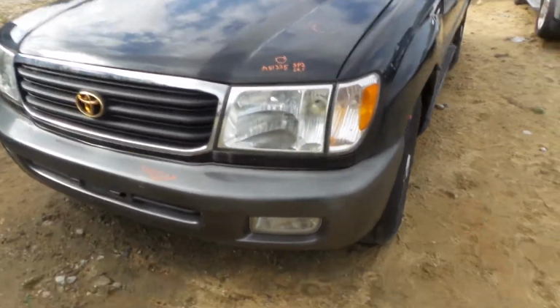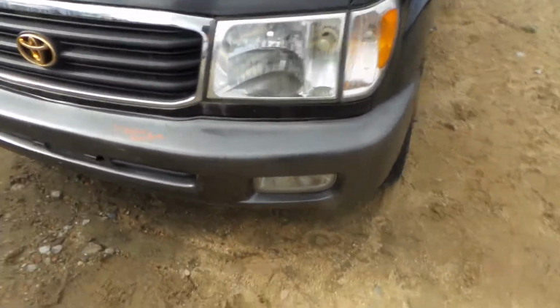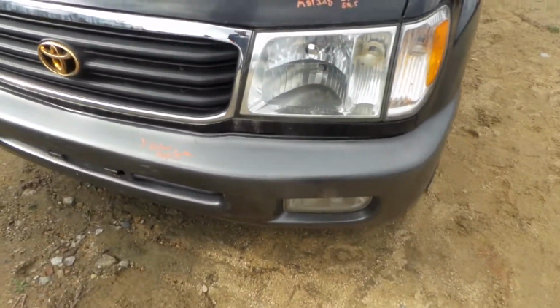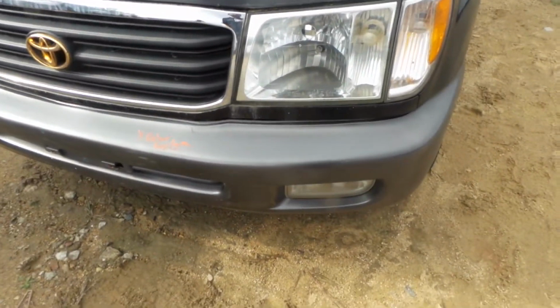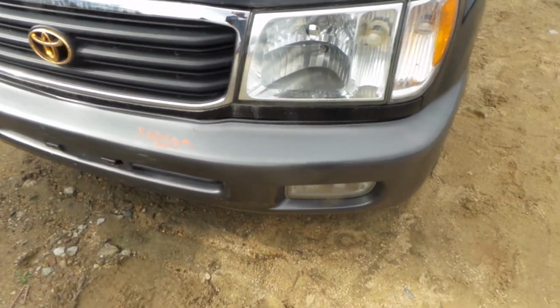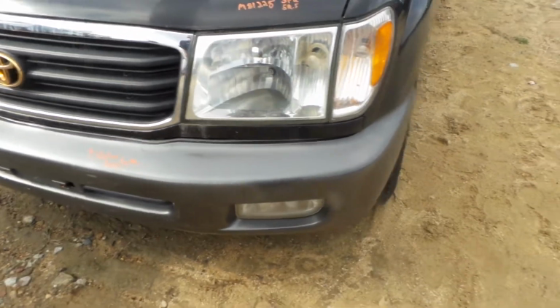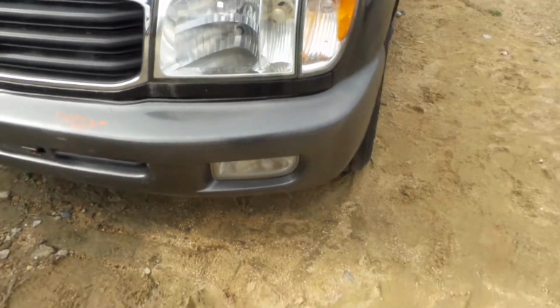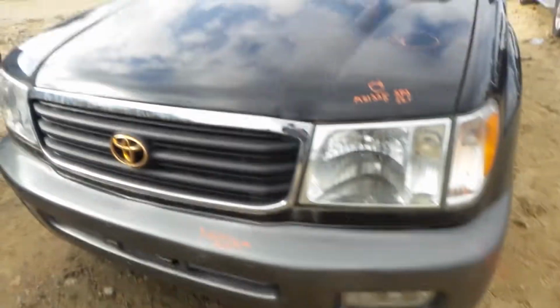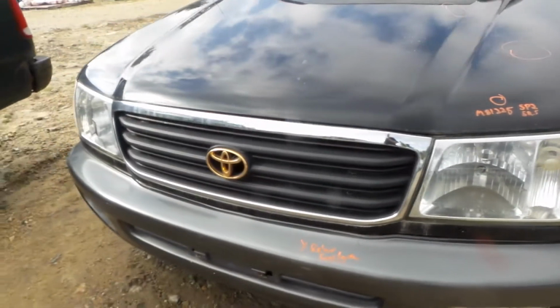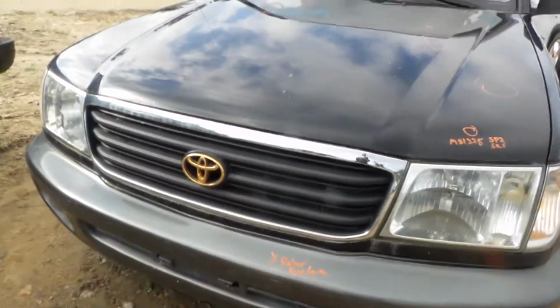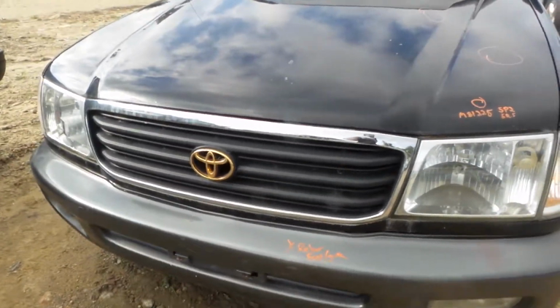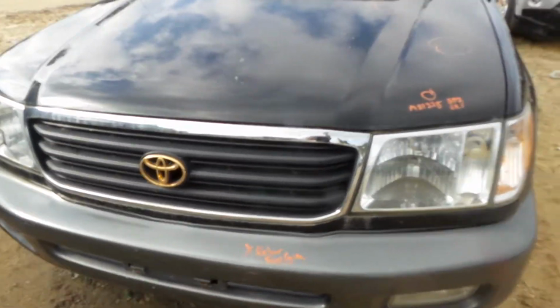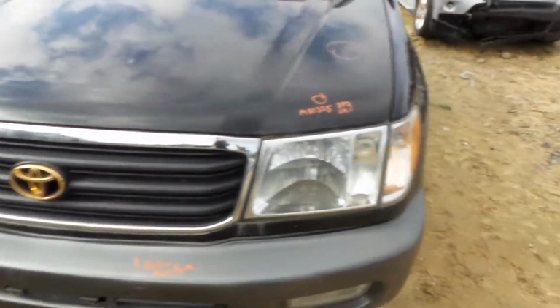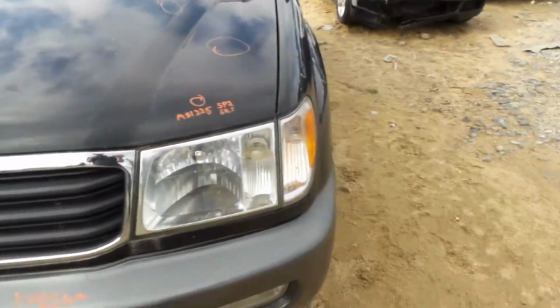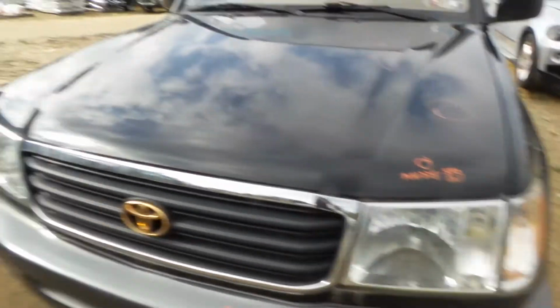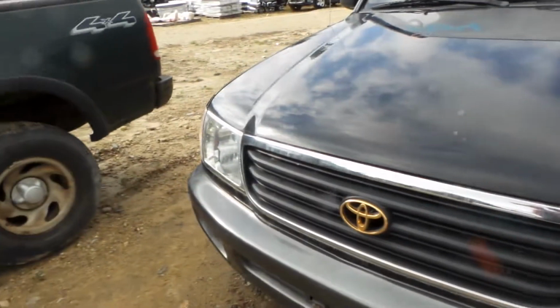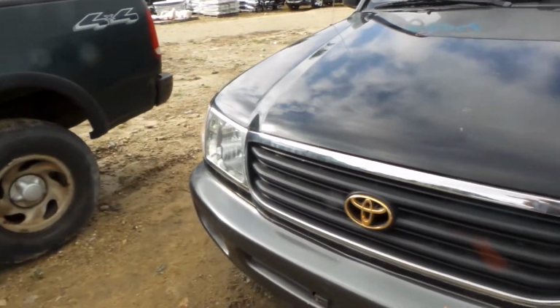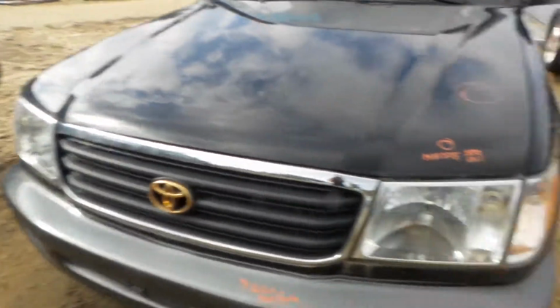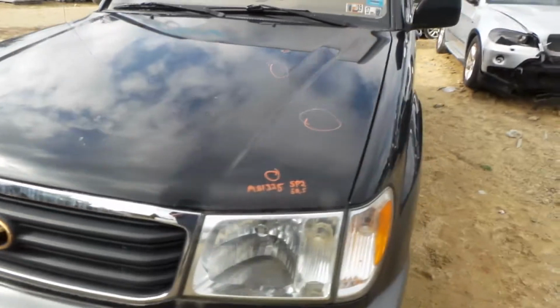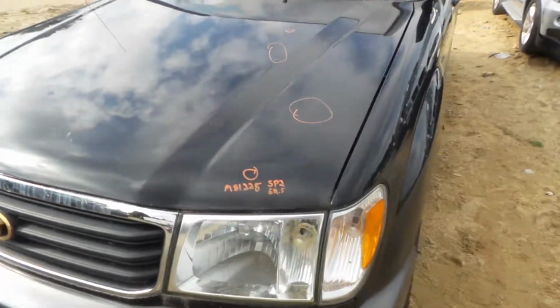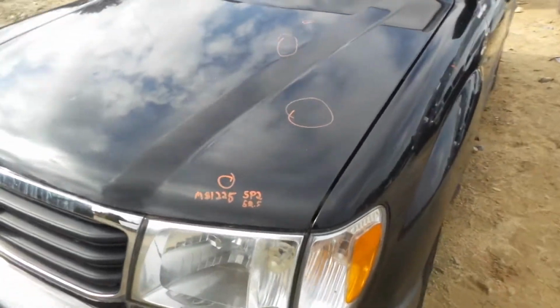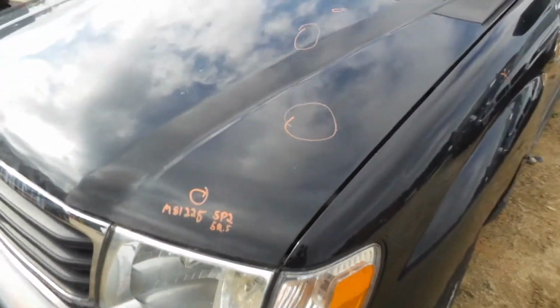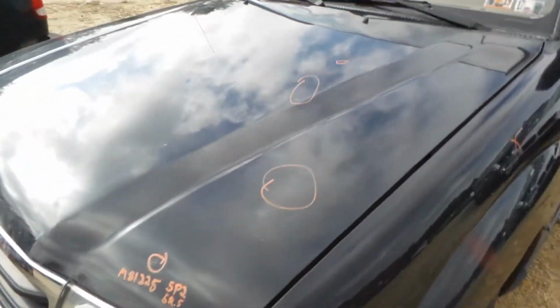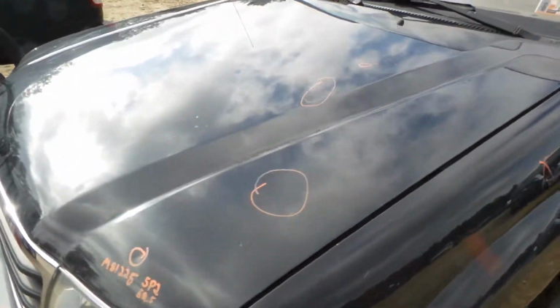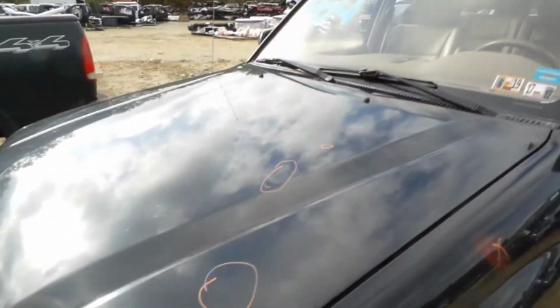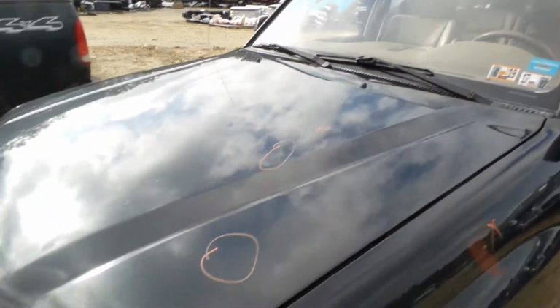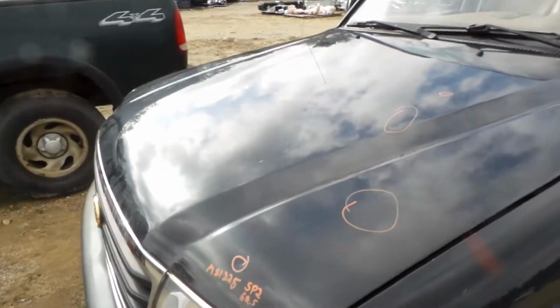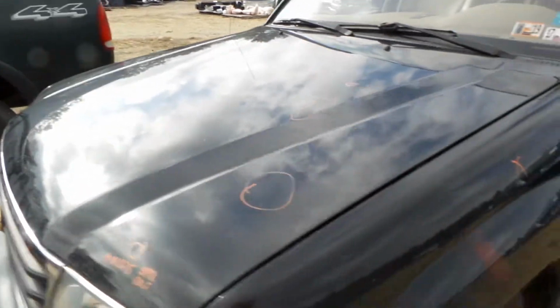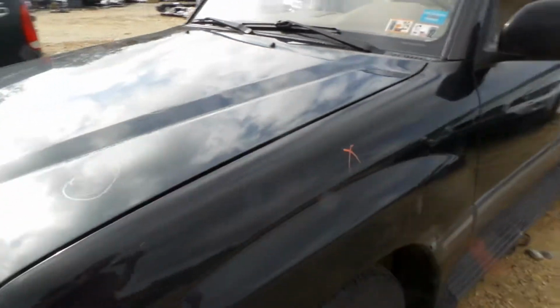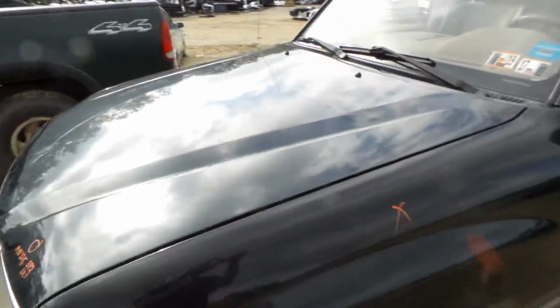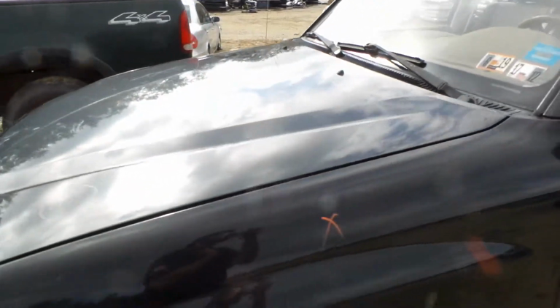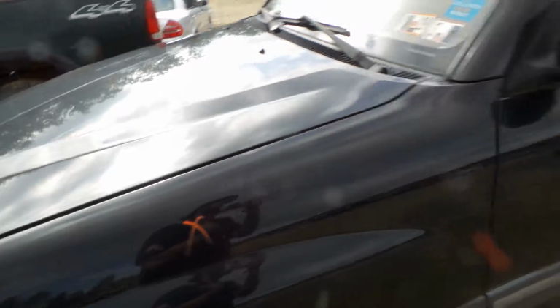We have a good rebar as well as good fog light and grill on this vehicle. We do have good headlights. The hood is showing a couple of small pings in it but it's very usable — would make a great retail hood.